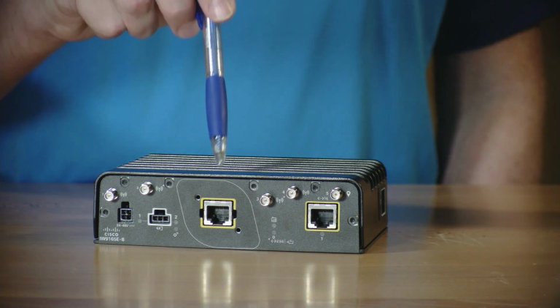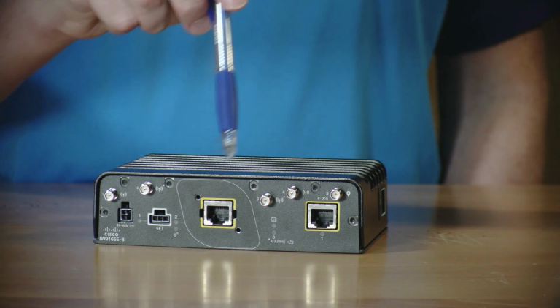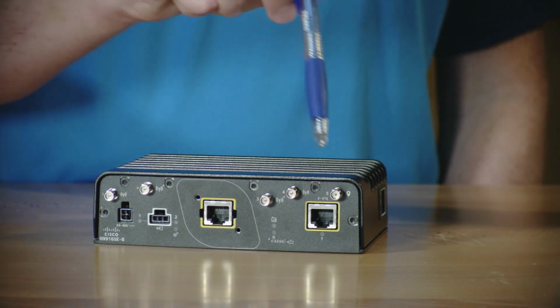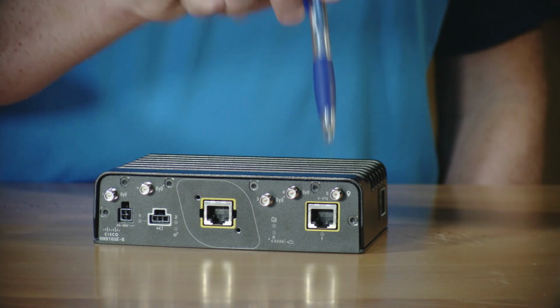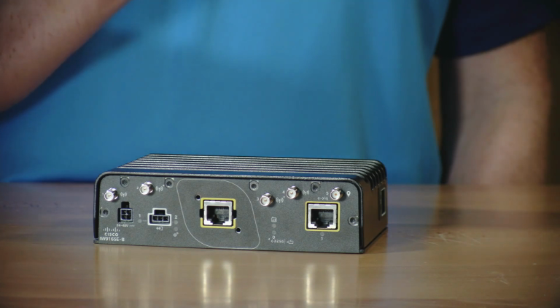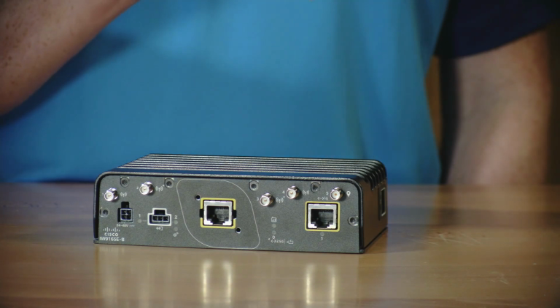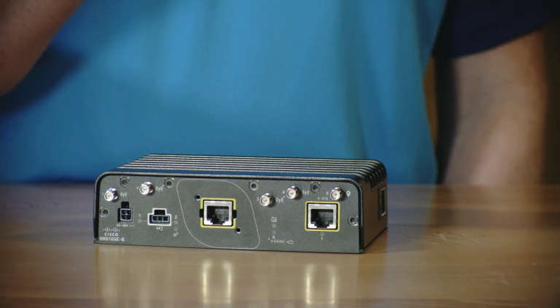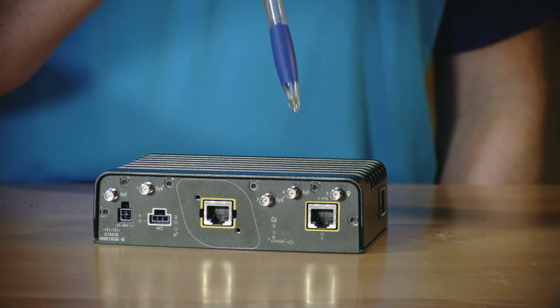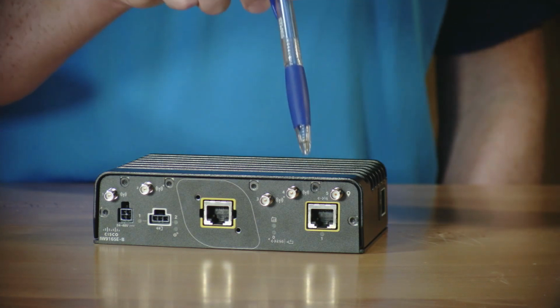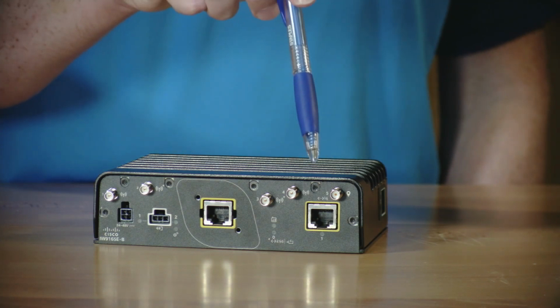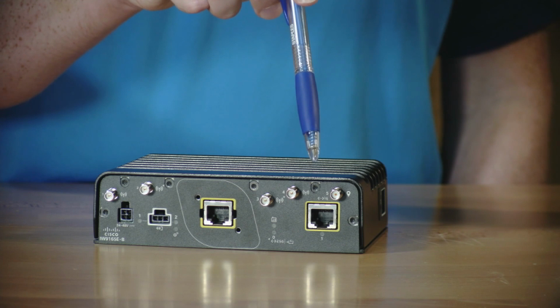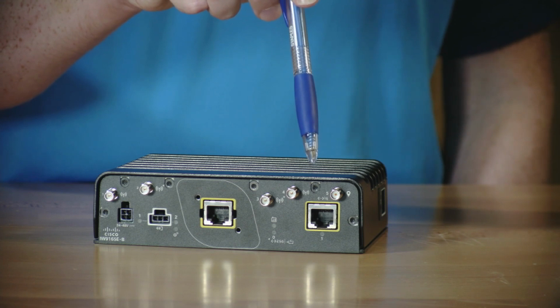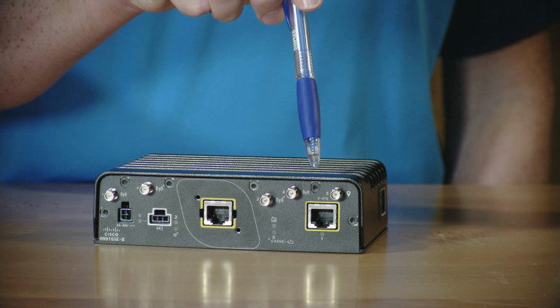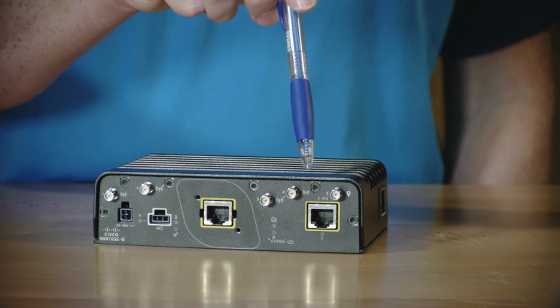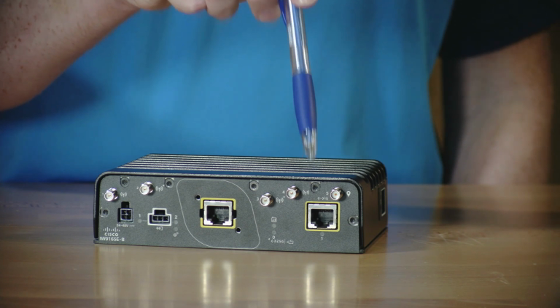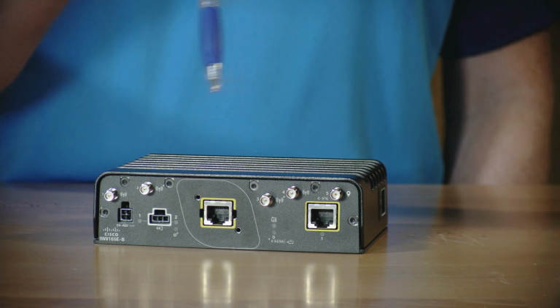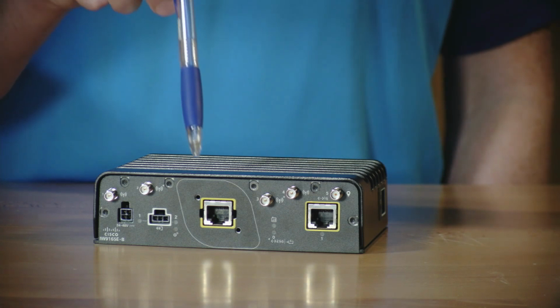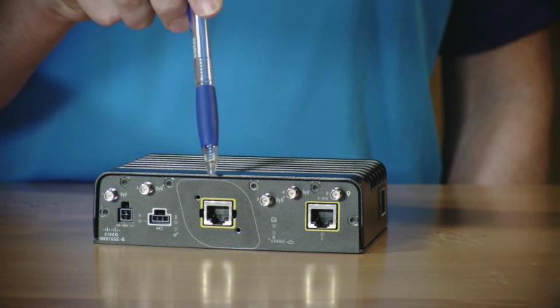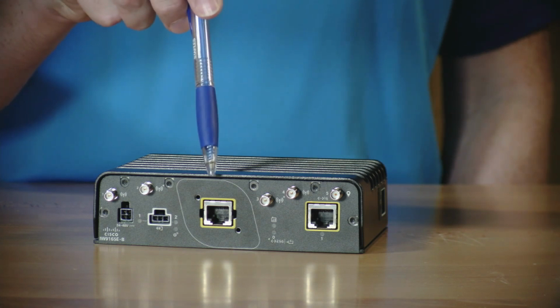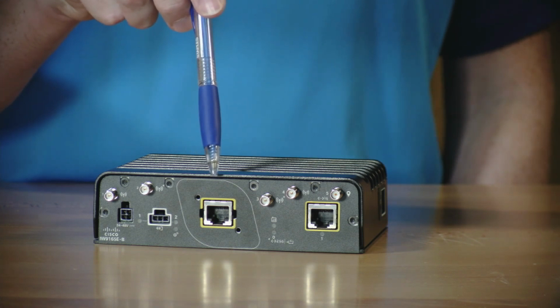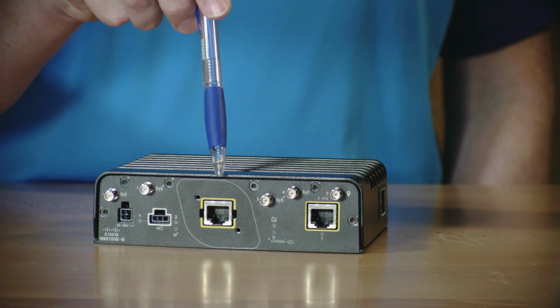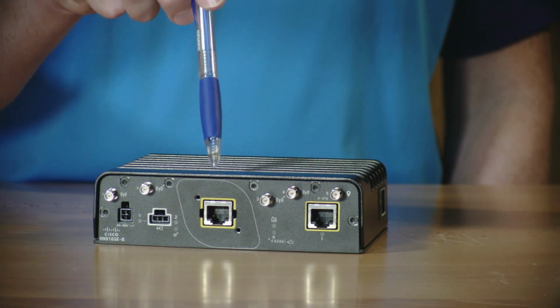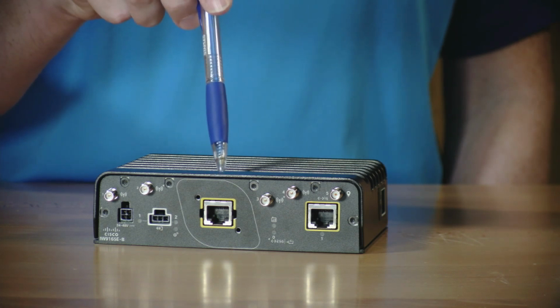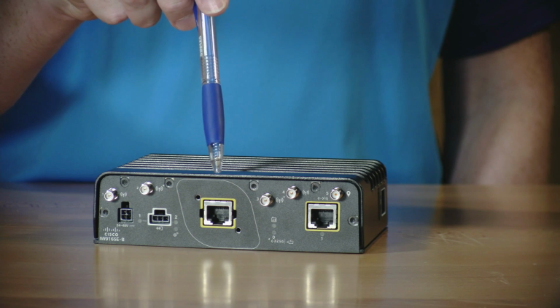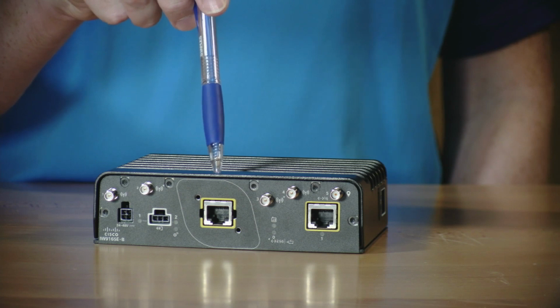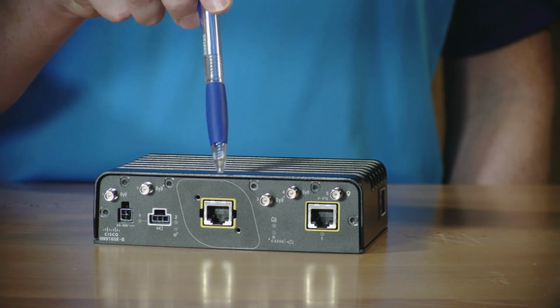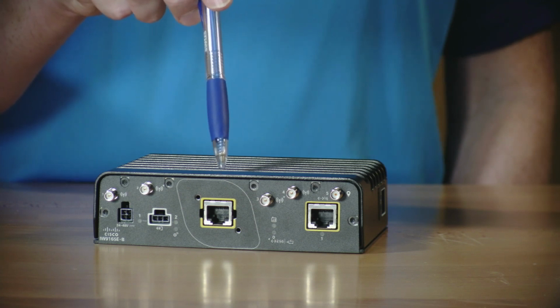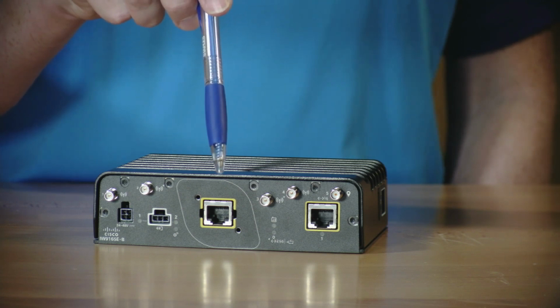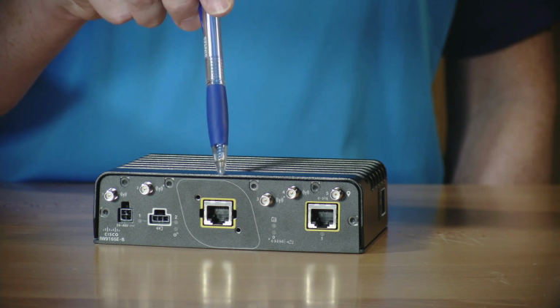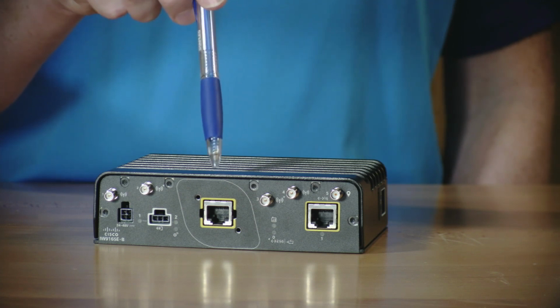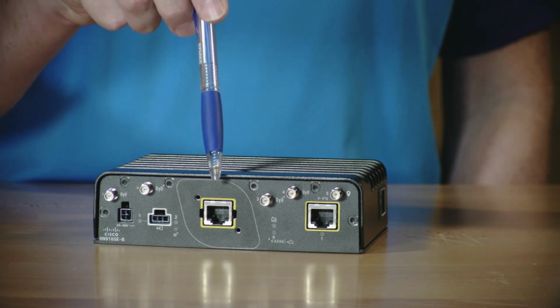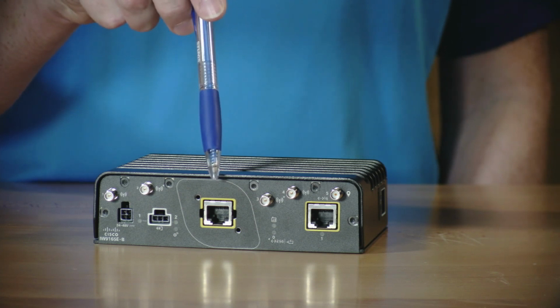First, you'll notice two RJ45 Ethernet ports. This Ethernet port here supports operation up to 1 gigabit per second, while the port in the center supports operation up to 2.5 gigabits per second. This center port also allows for PoE input to the wireless client.